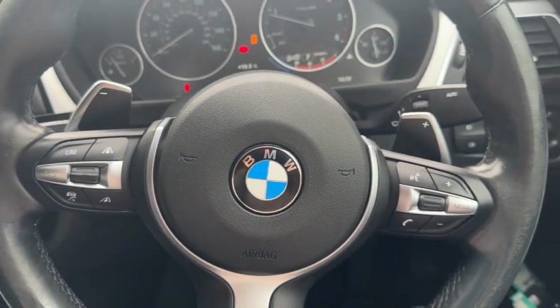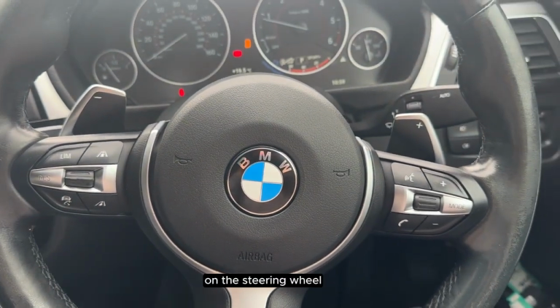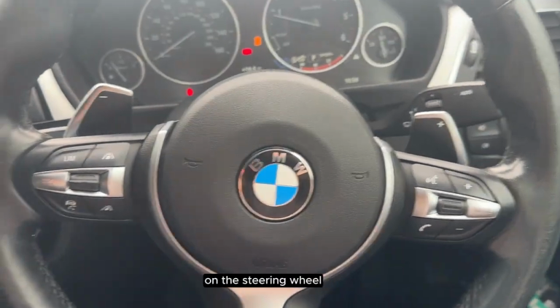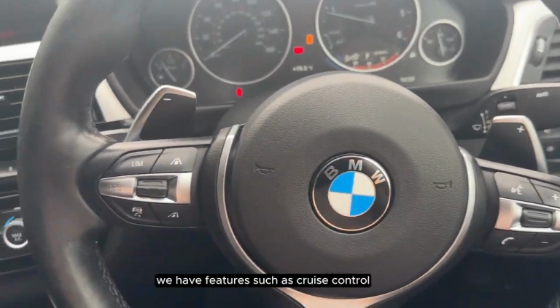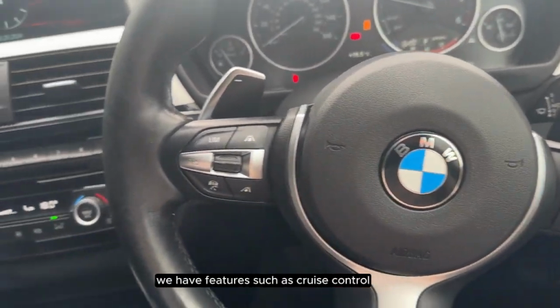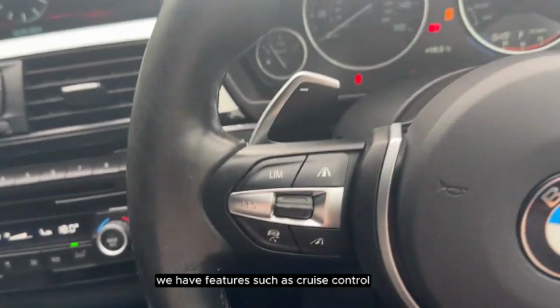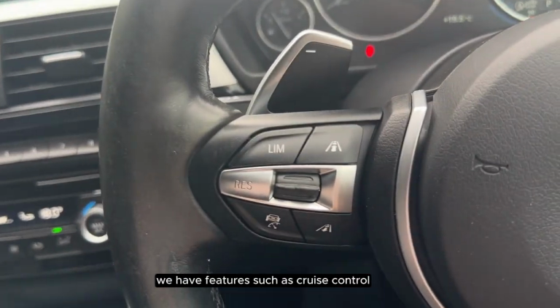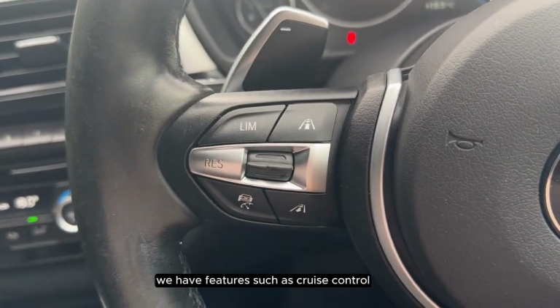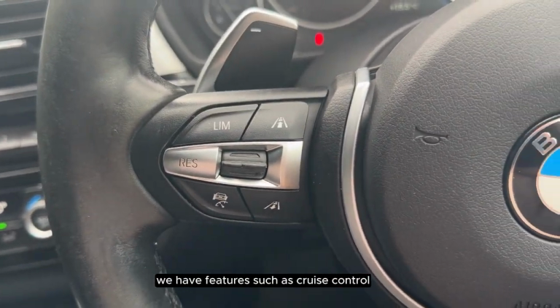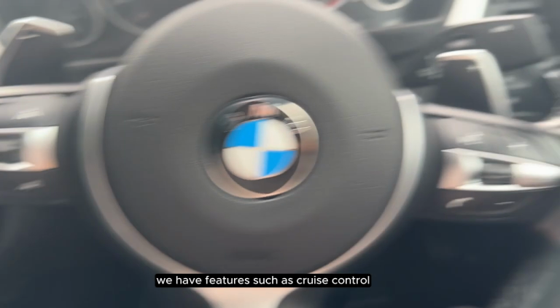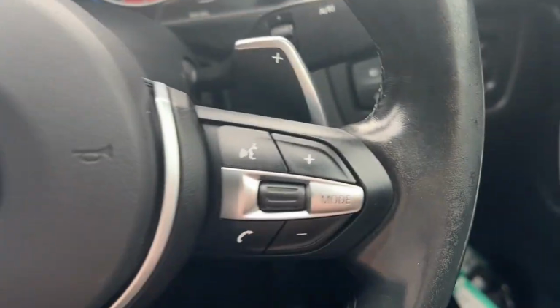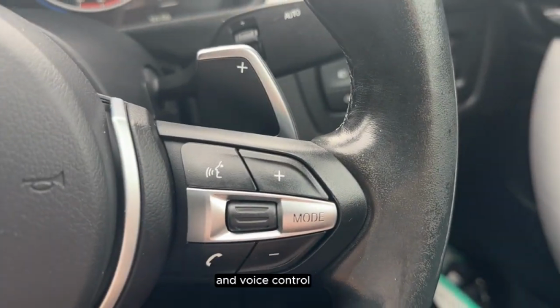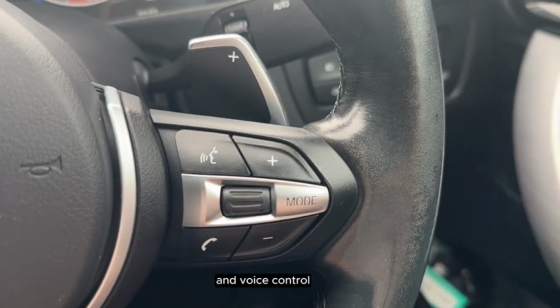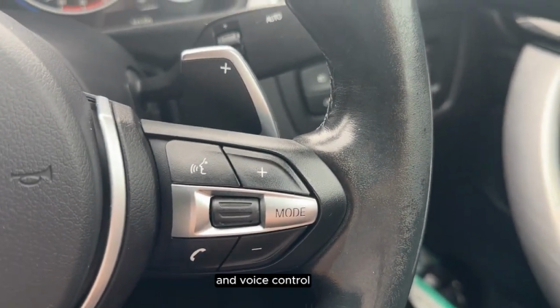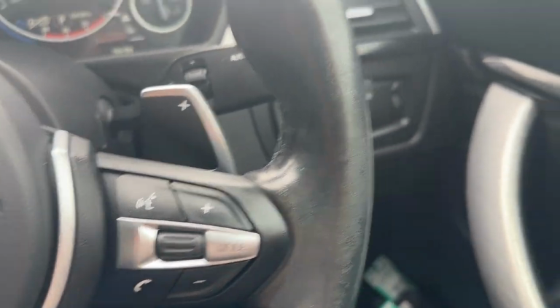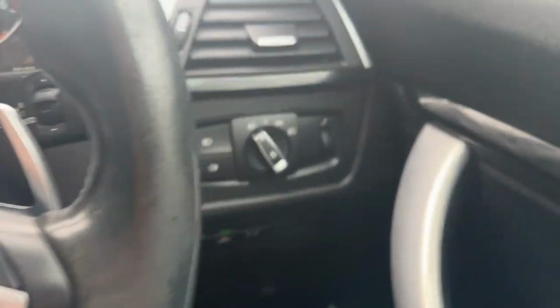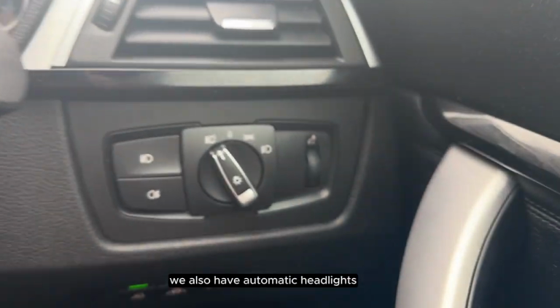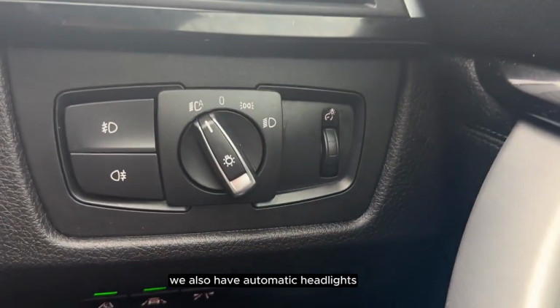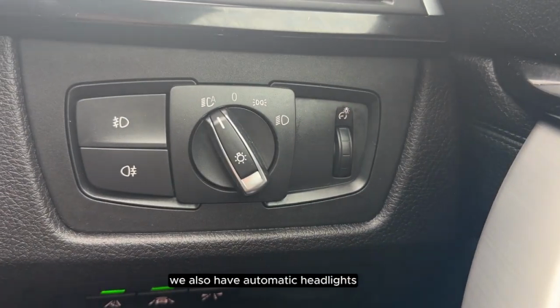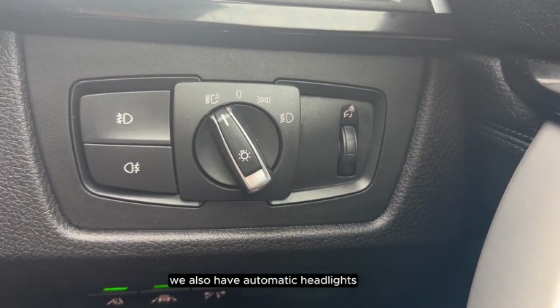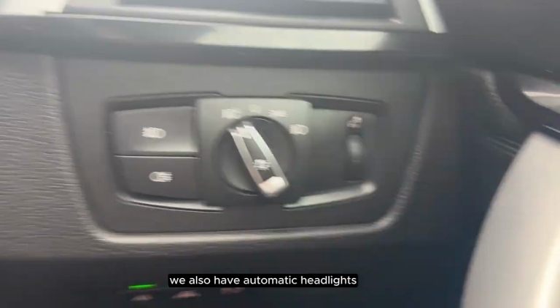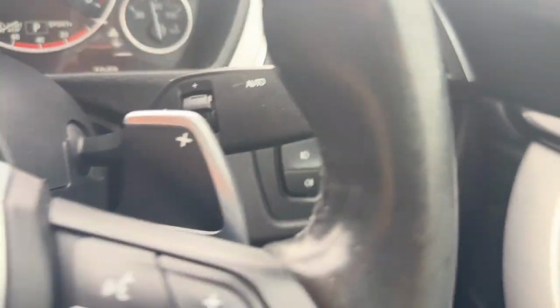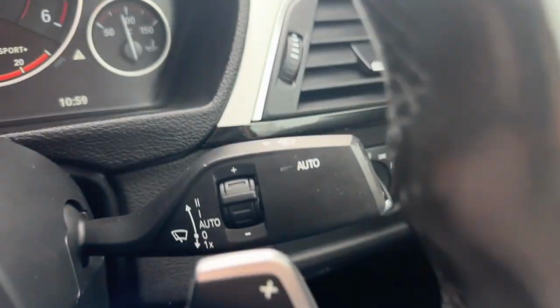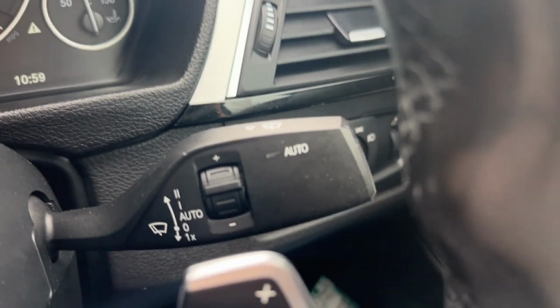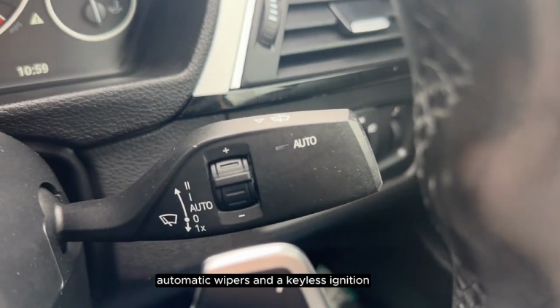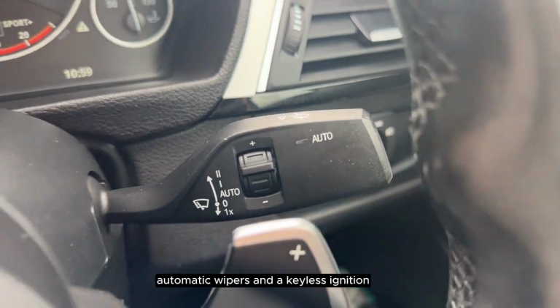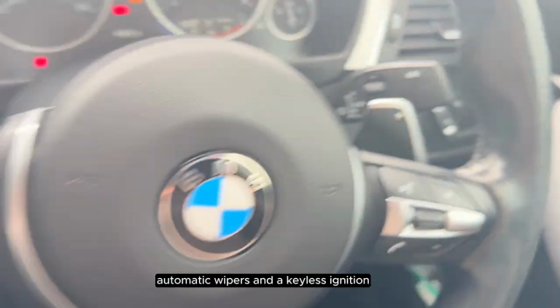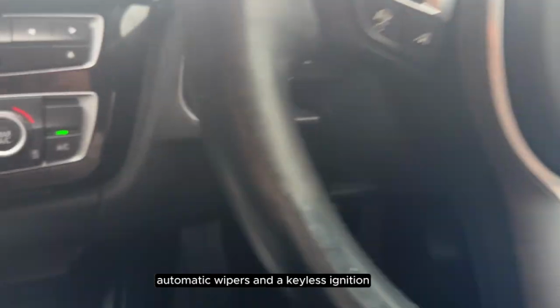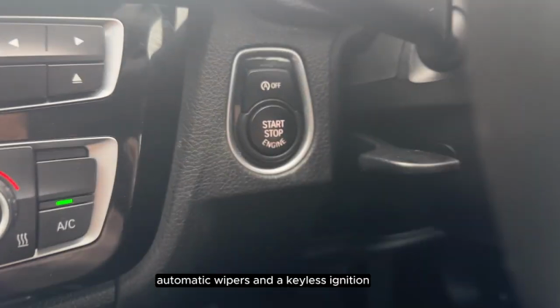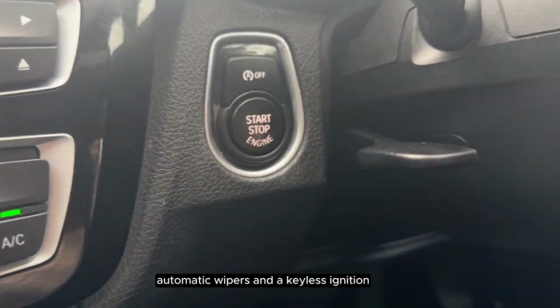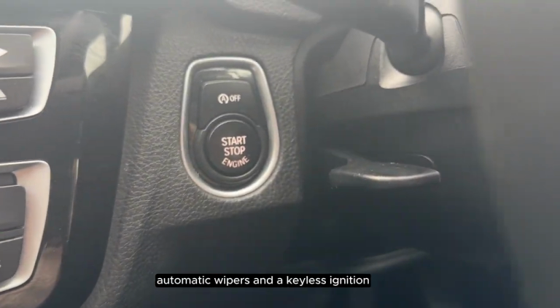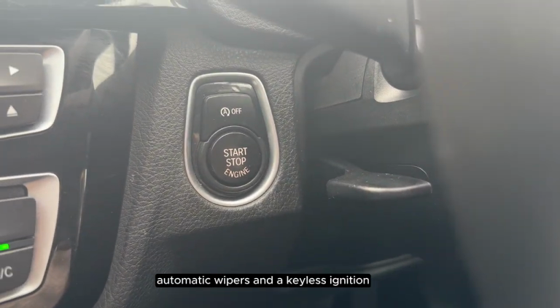On the steering wheel we have features such as cruise control and voice control. We also have automatic headlights, automatic wipers and a keyless ignition.